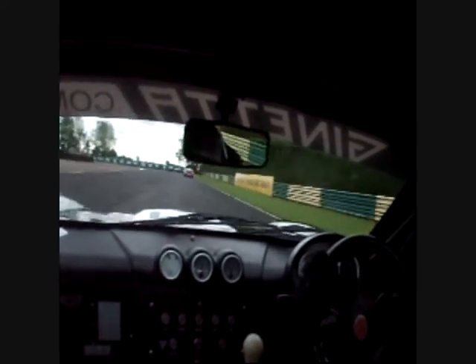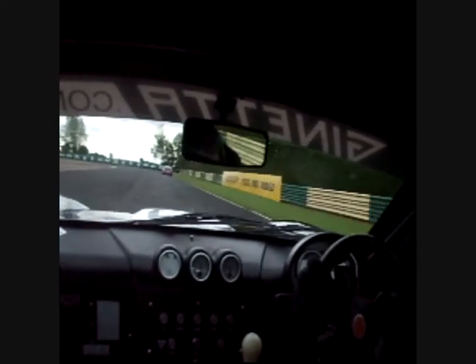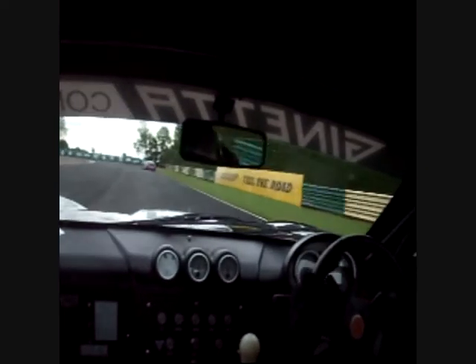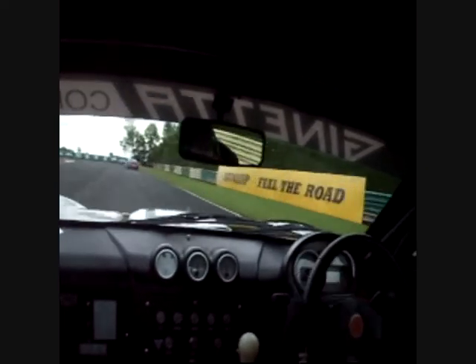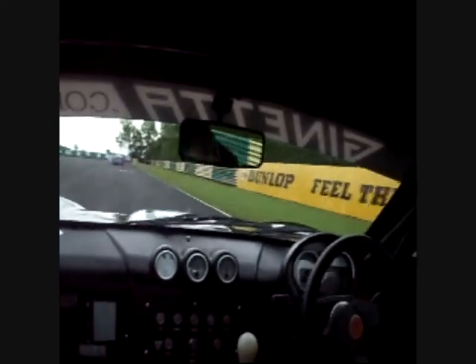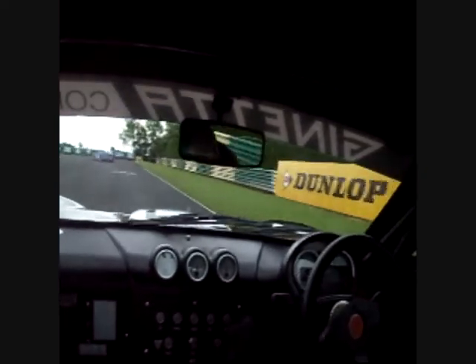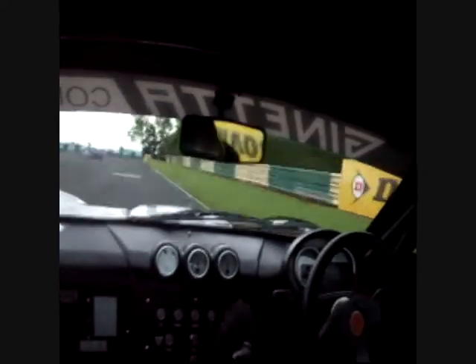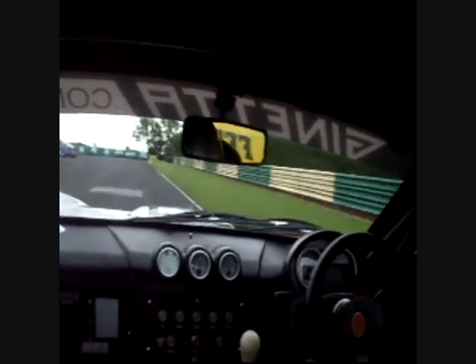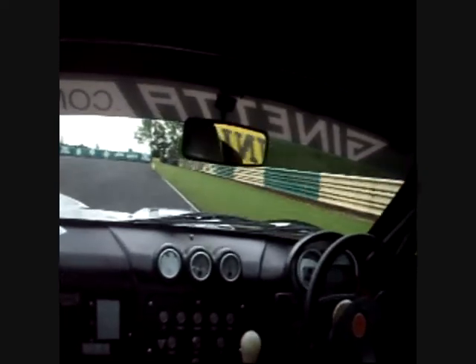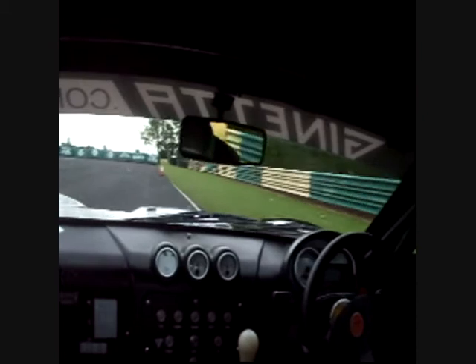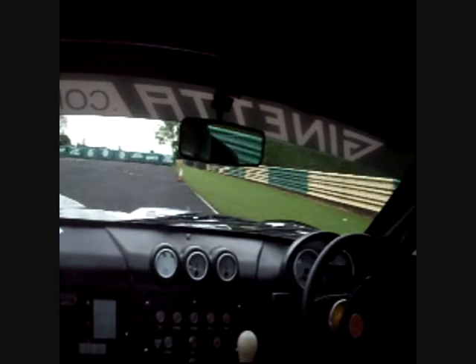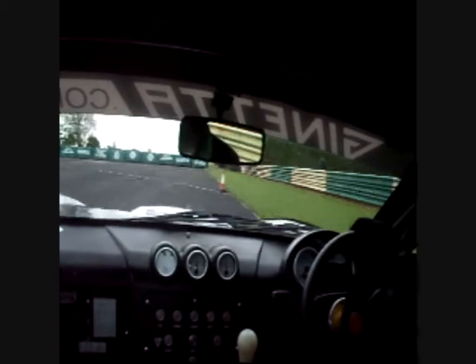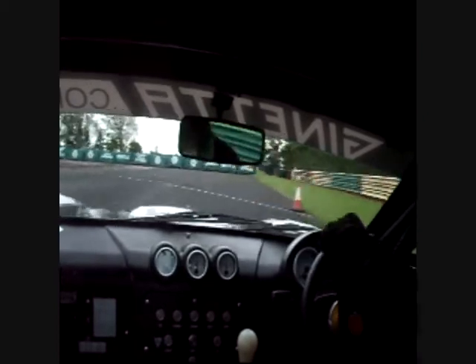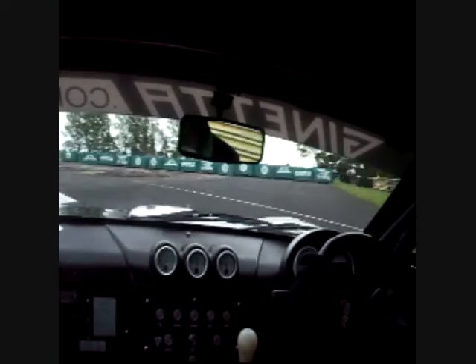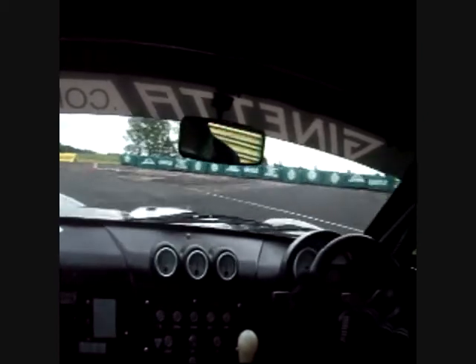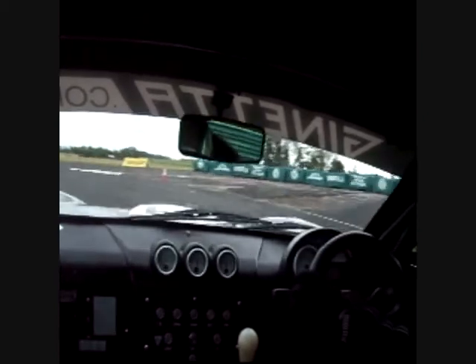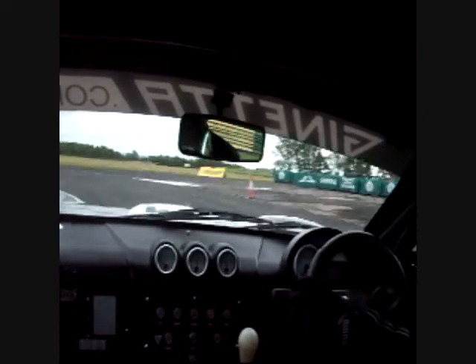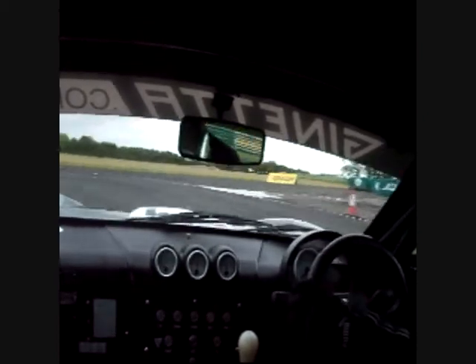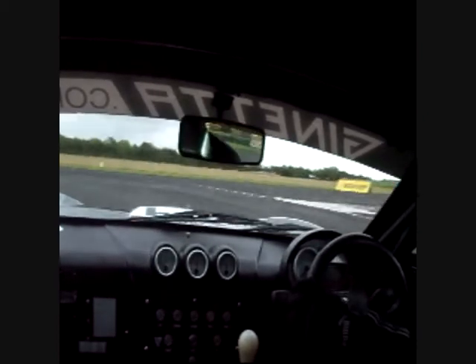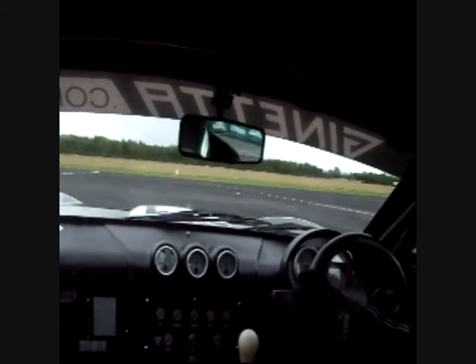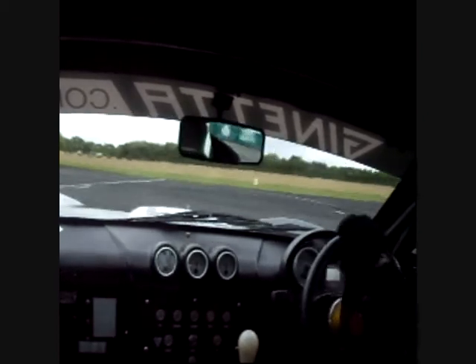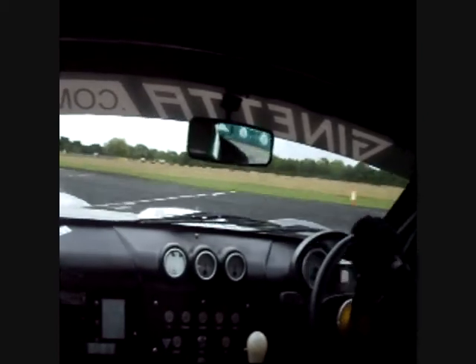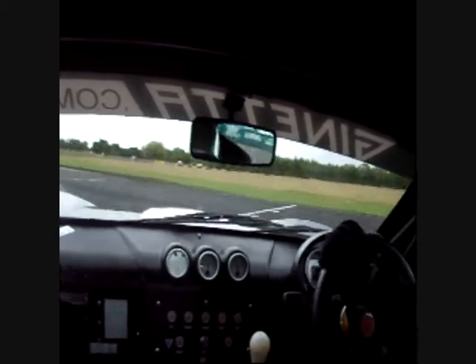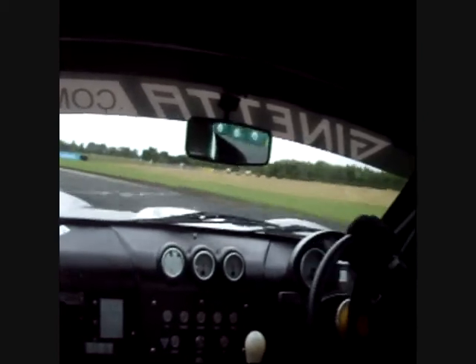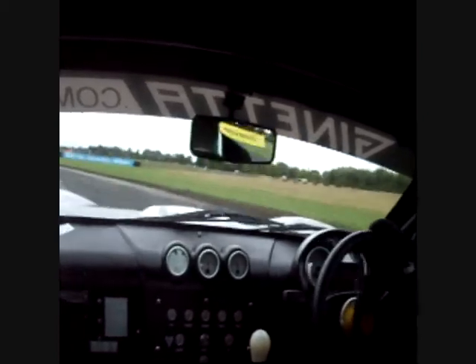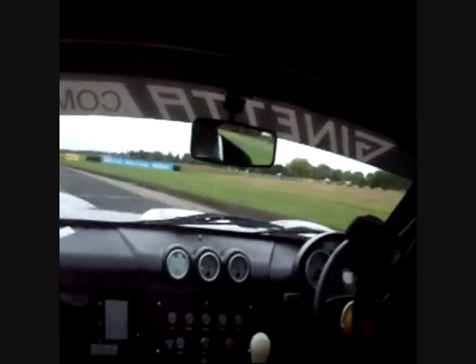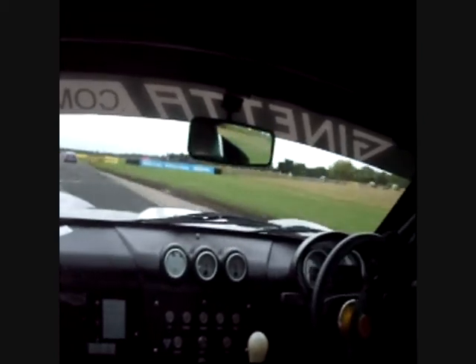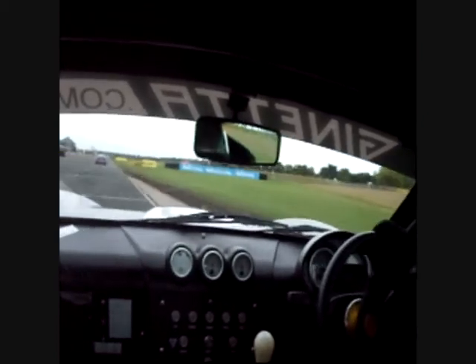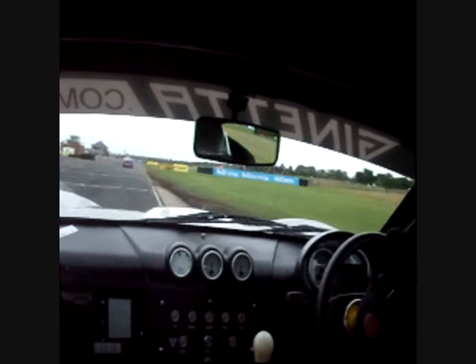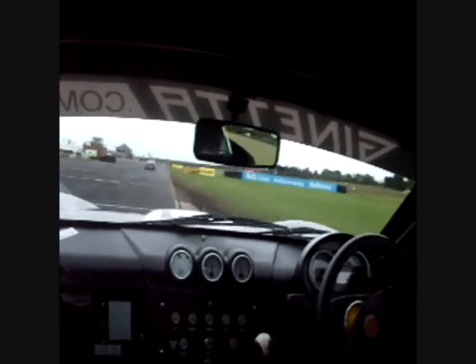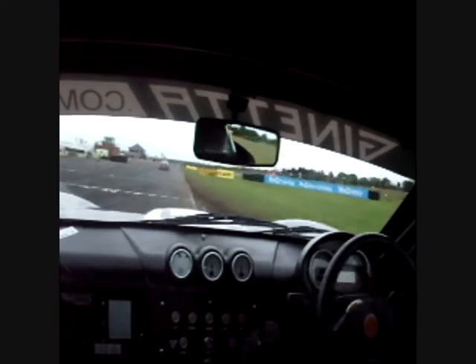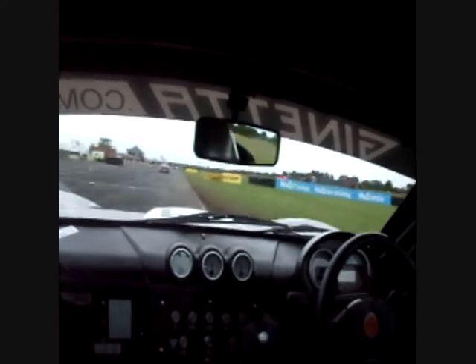Trying to keep it nice and tight, we're going to go back down to one gear, brake, down into first gear, late turn in, late apex, and out and across the line.